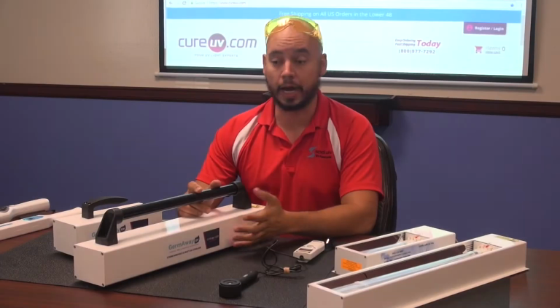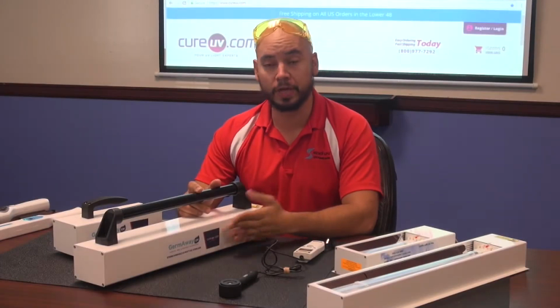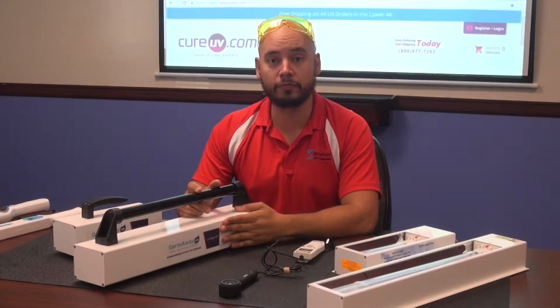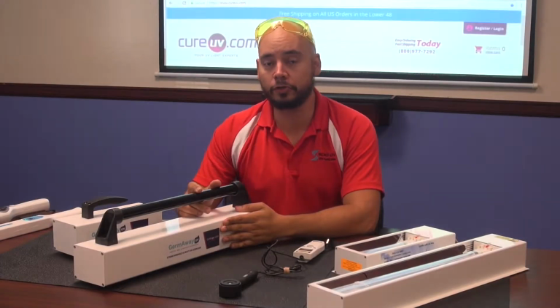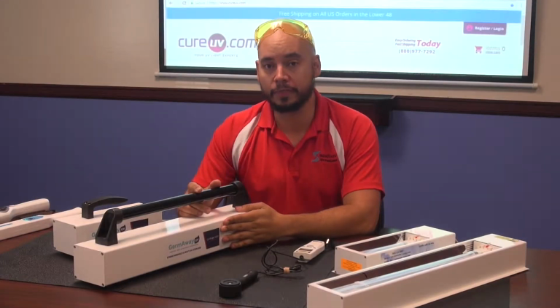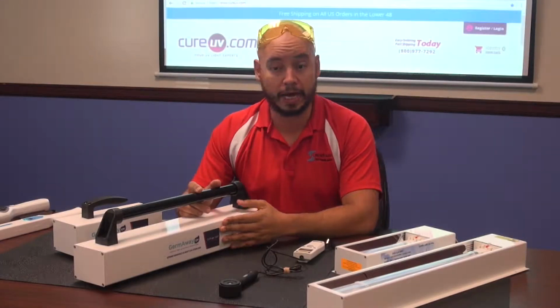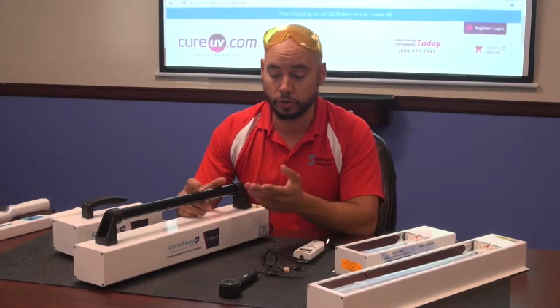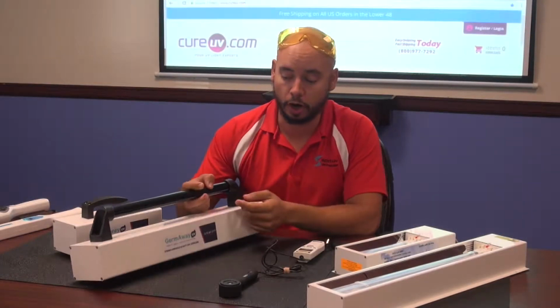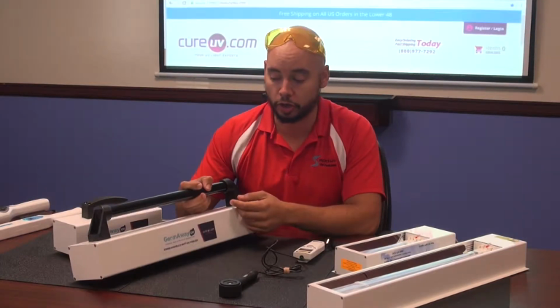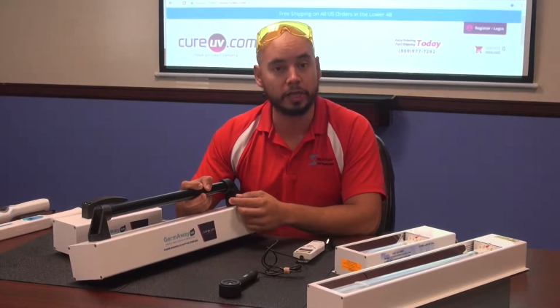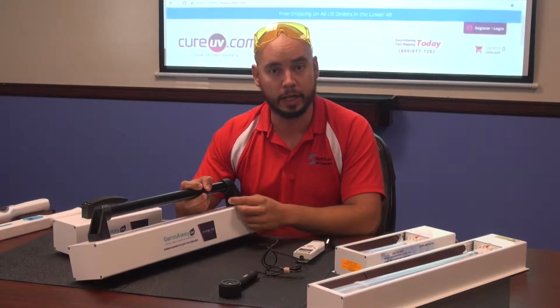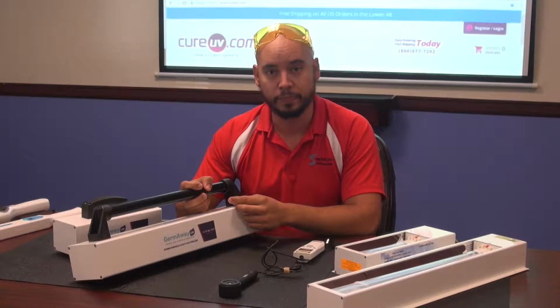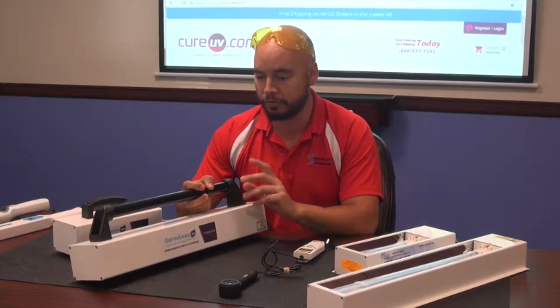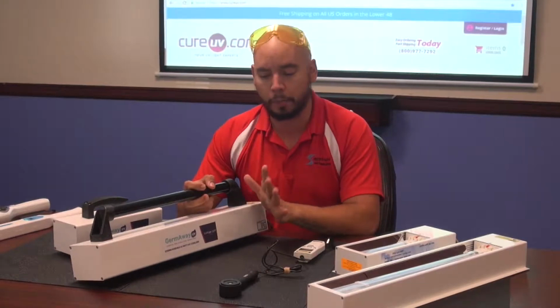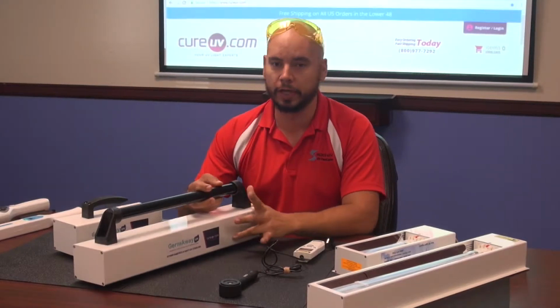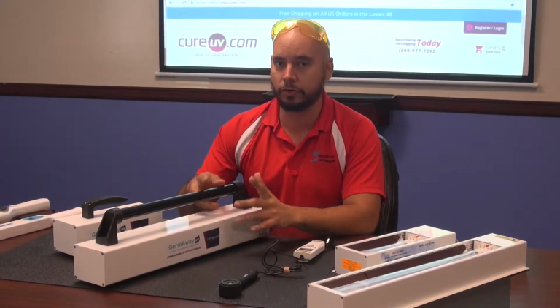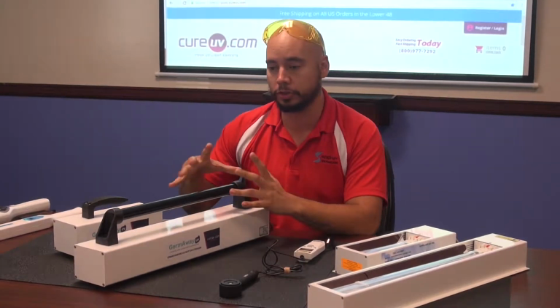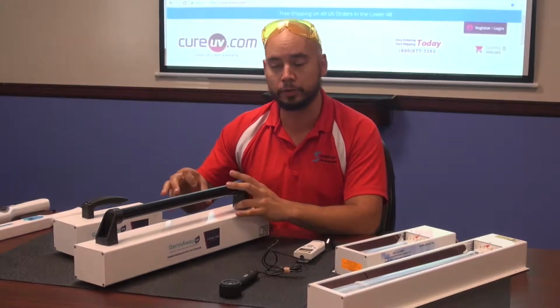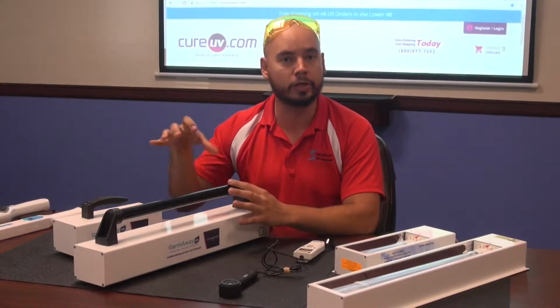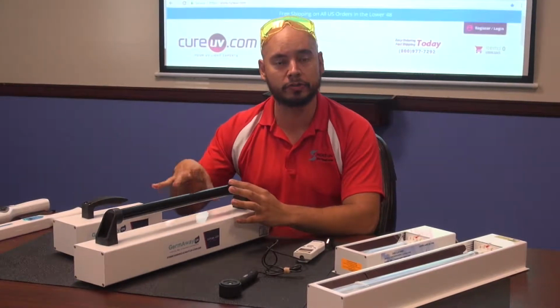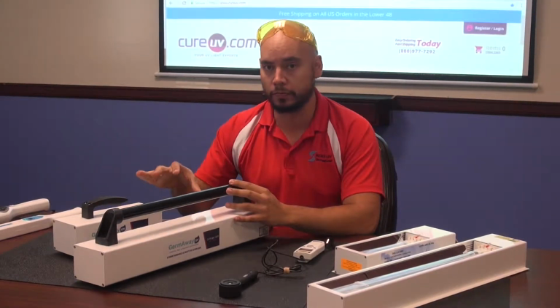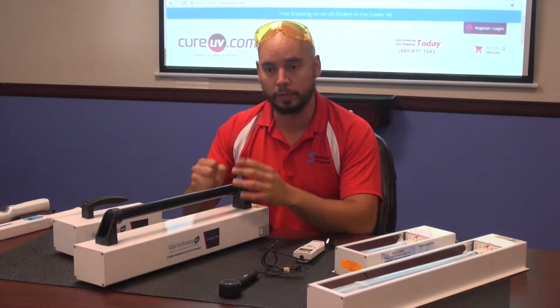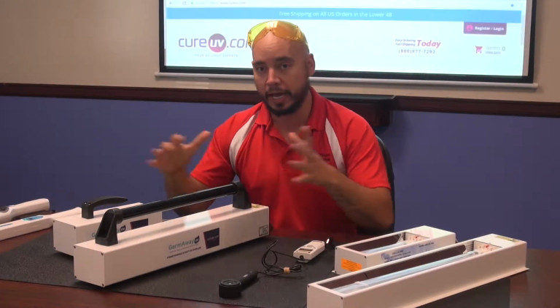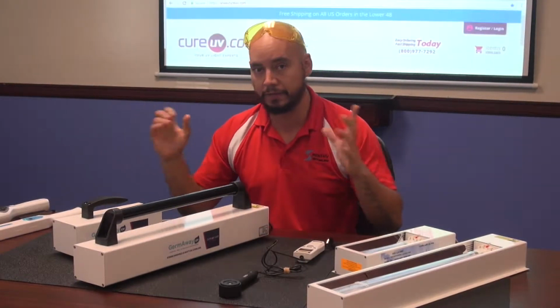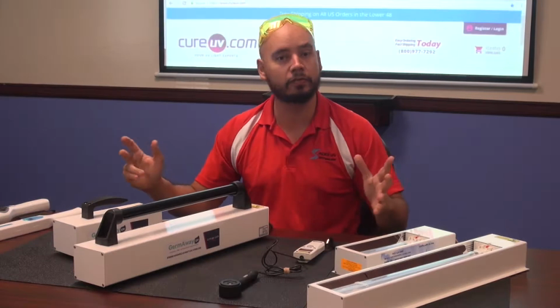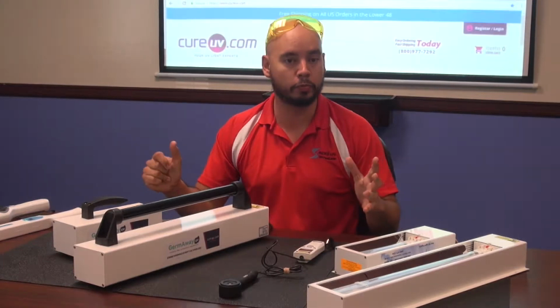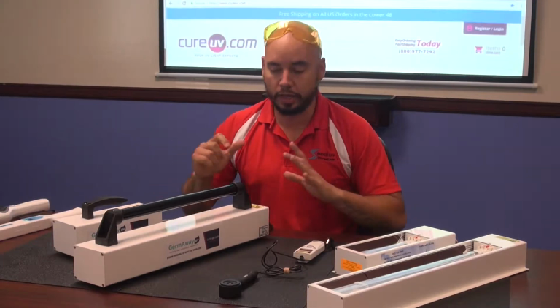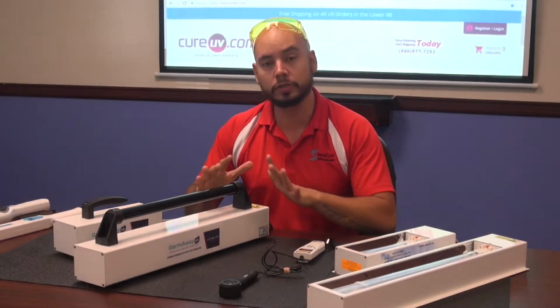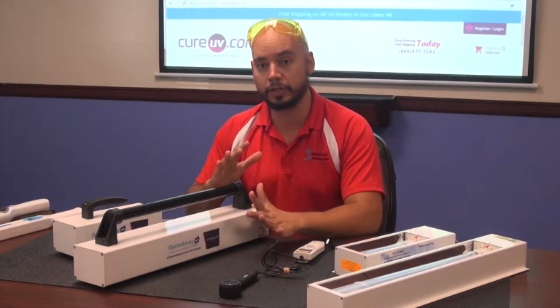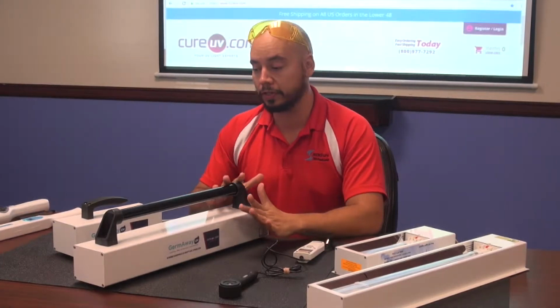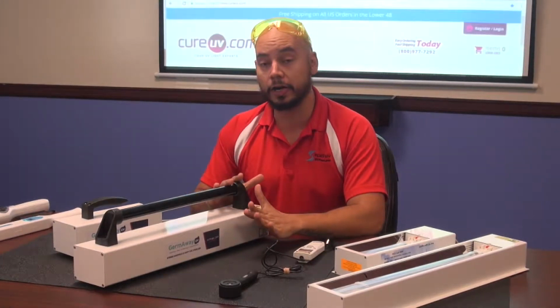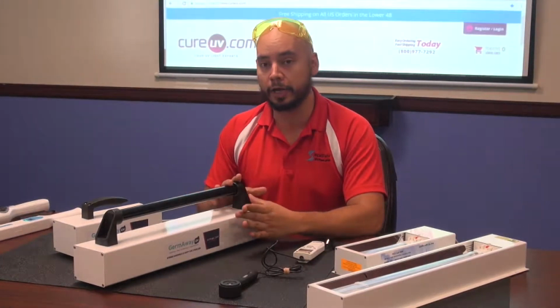Hi, I'm Juan from QUV, and now I'm going to show you our GermAway UV line. I've shown you a part of it — I've shown you the tabletop that you put in the center of the room, and it kind of cleans the room, and that's definitely a very cool item.